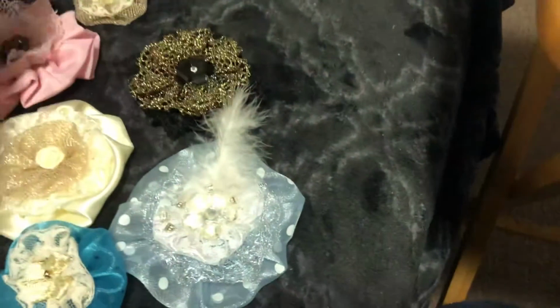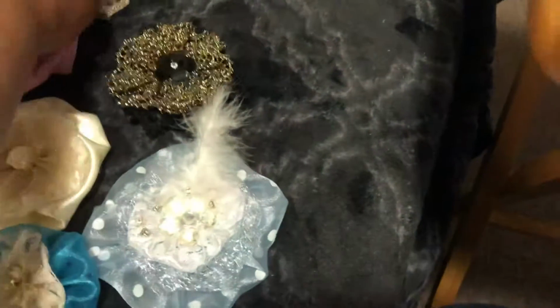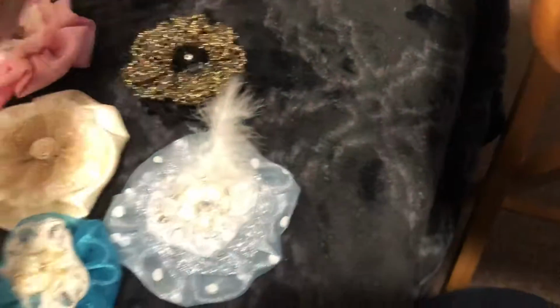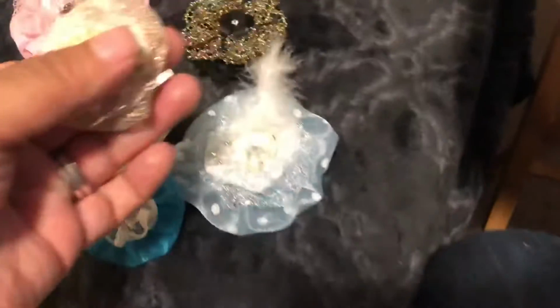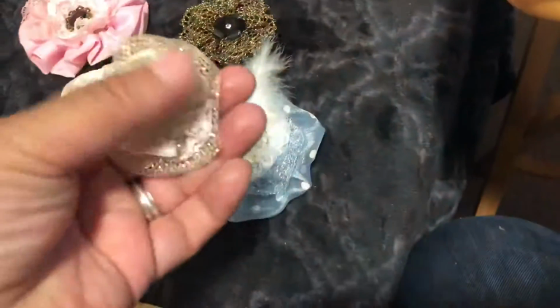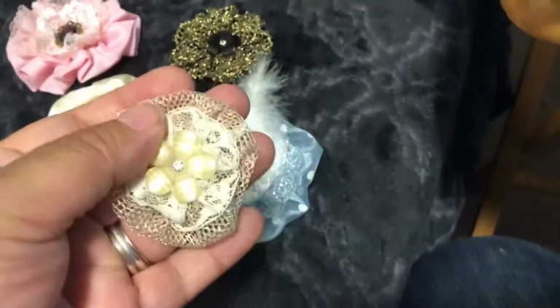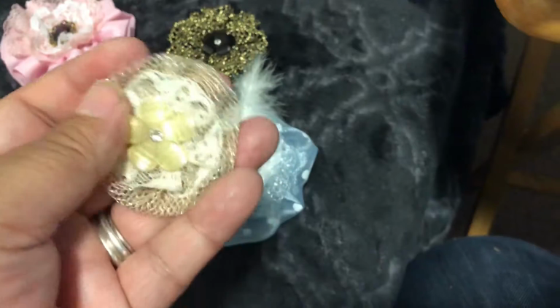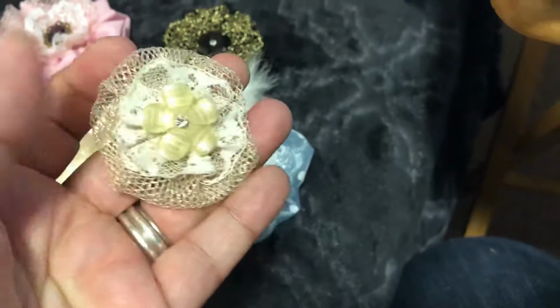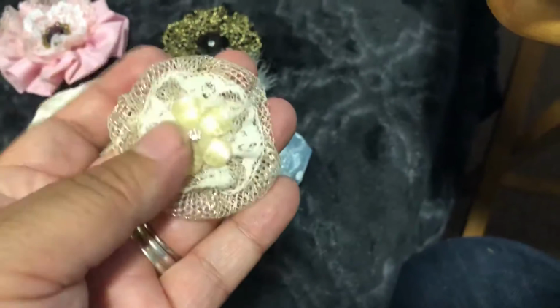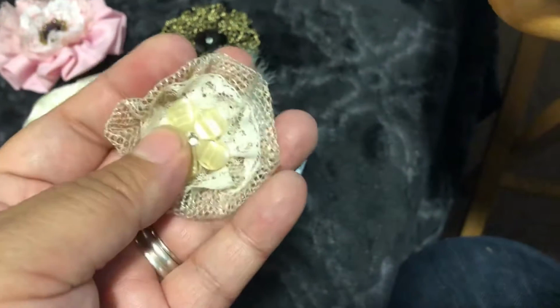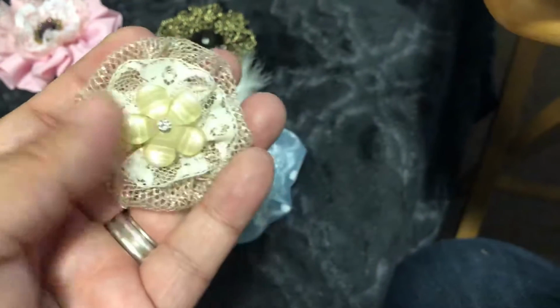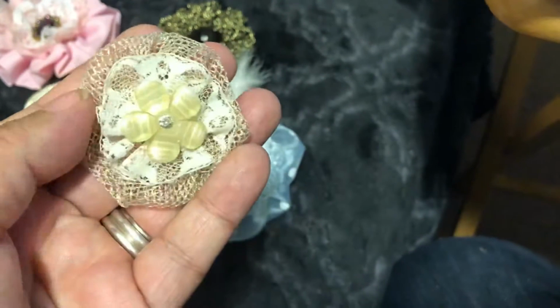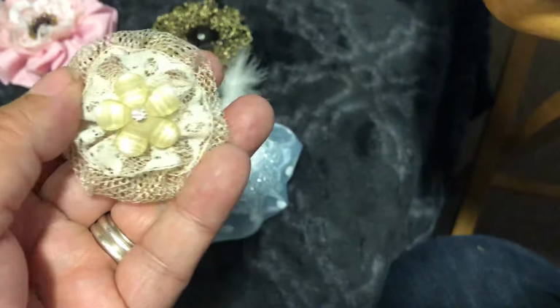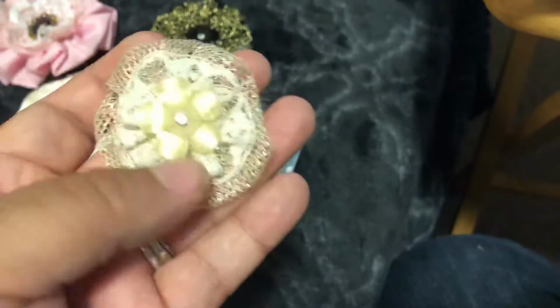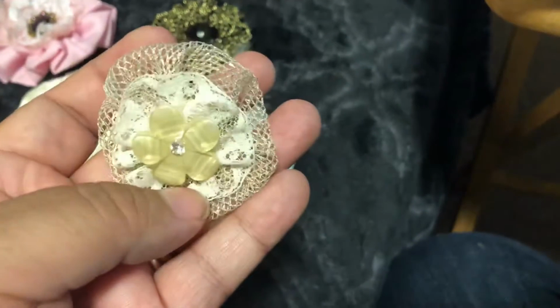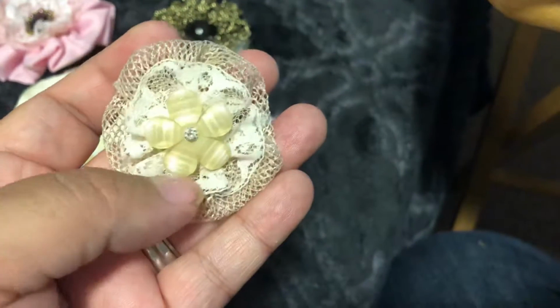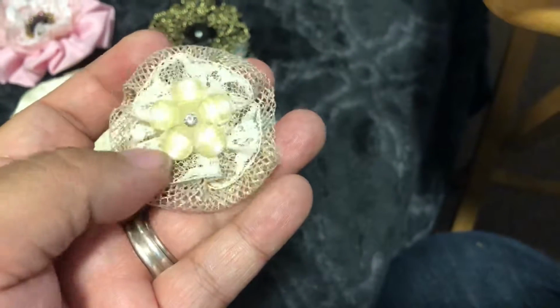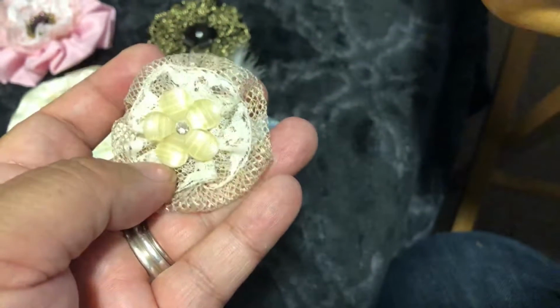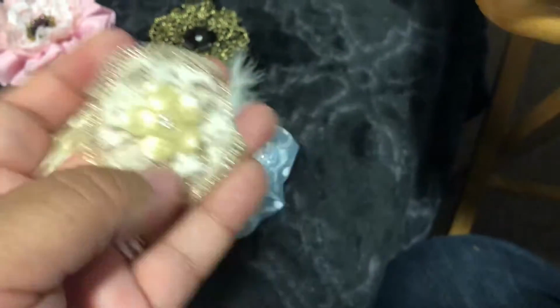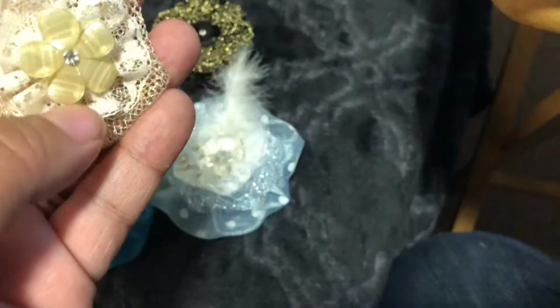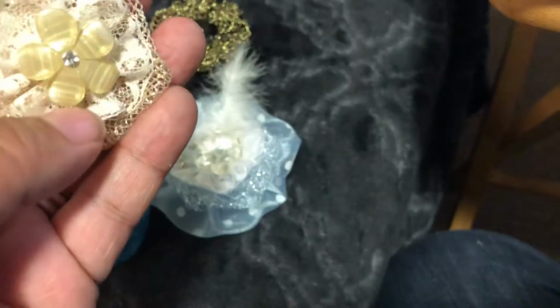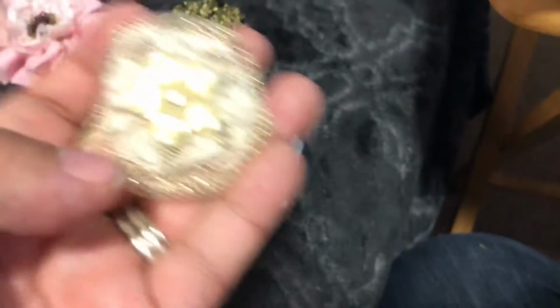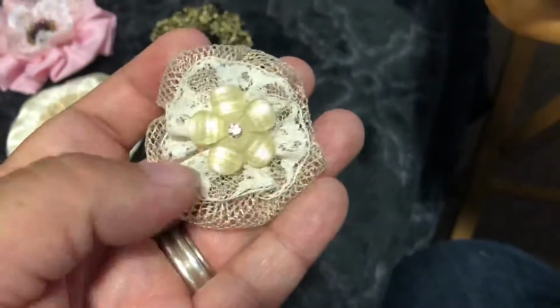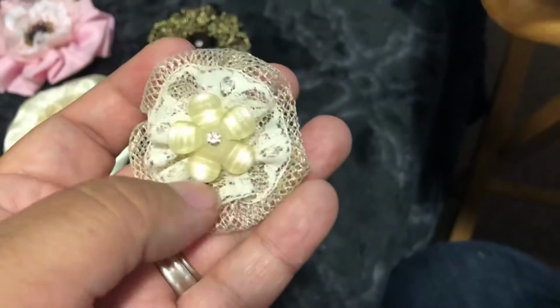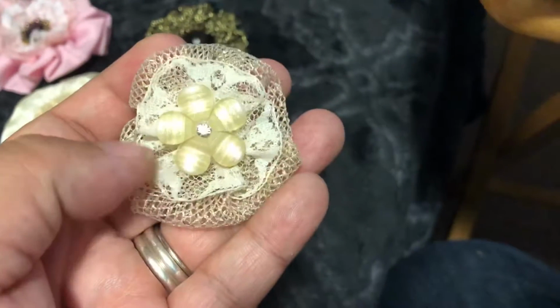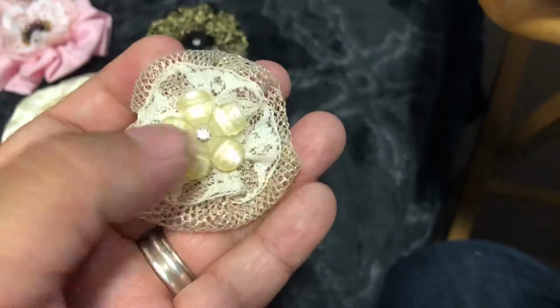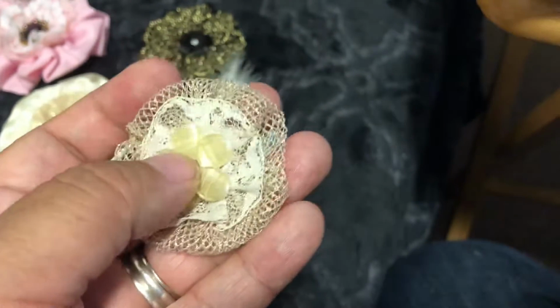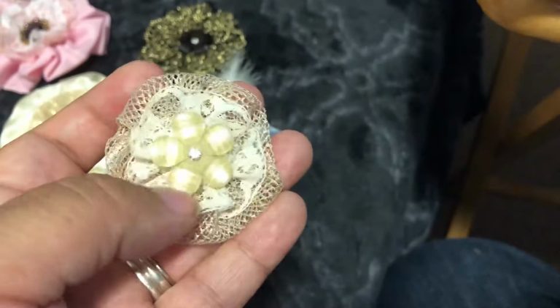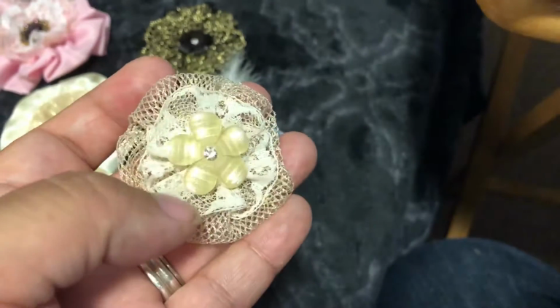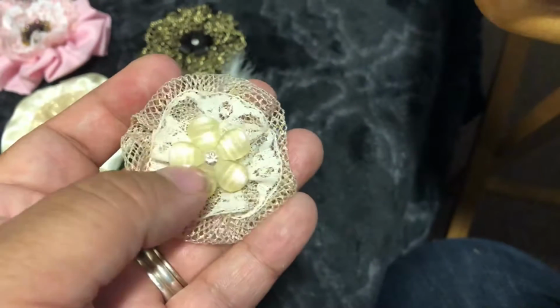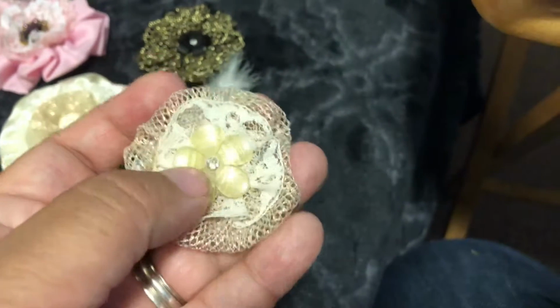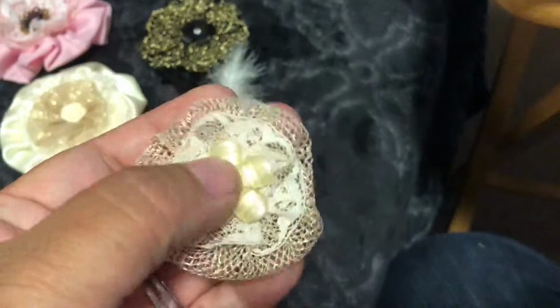And then the last one is this little itty-bitty one, and it's got gold mesh, and then like an ivory lace, and then an acrylic flower center. Very cute.